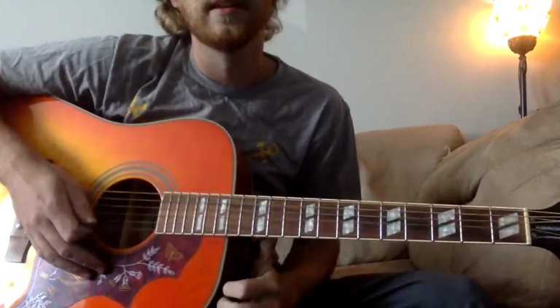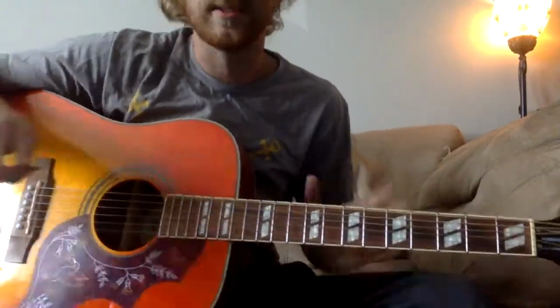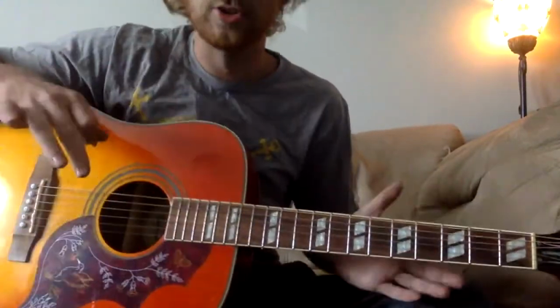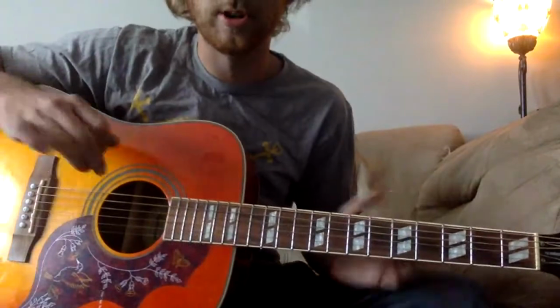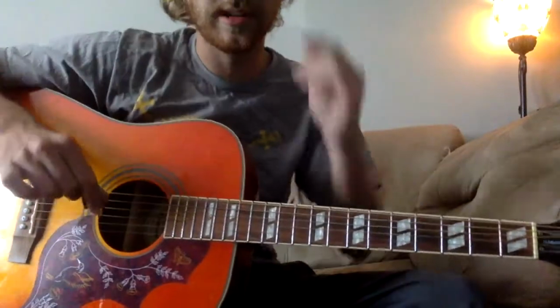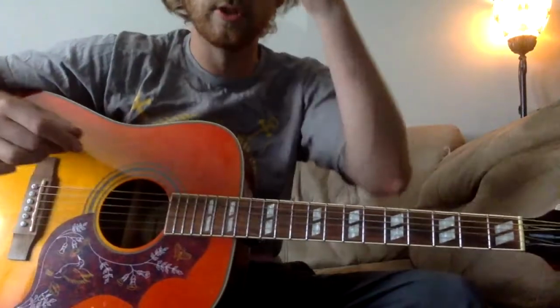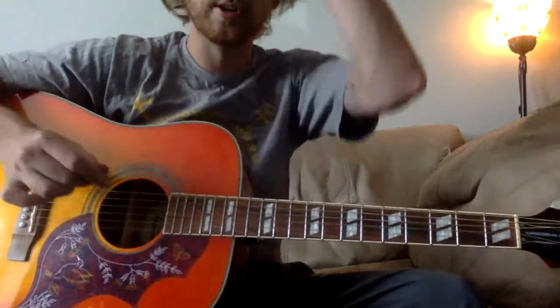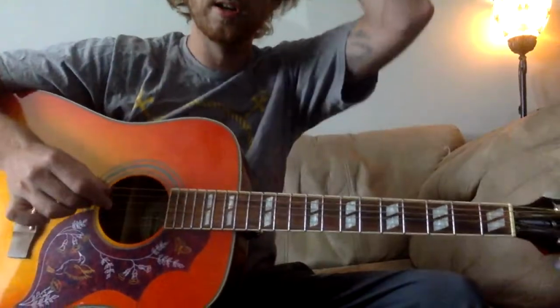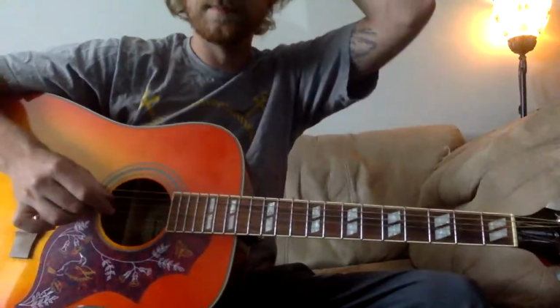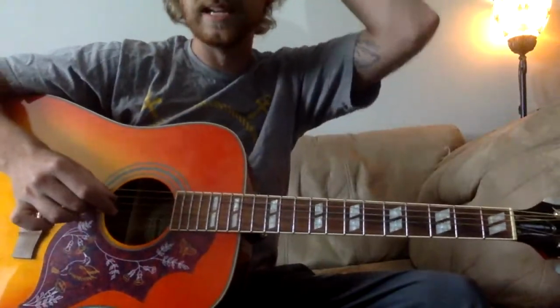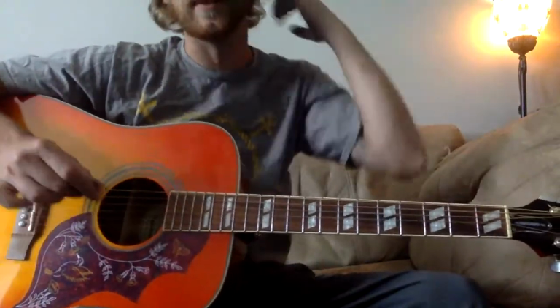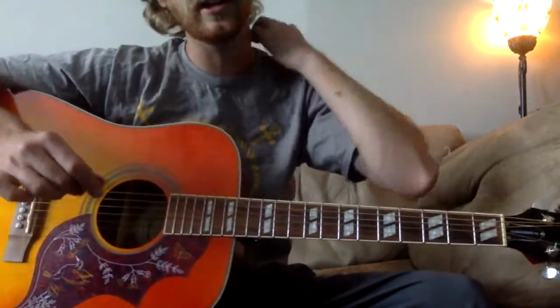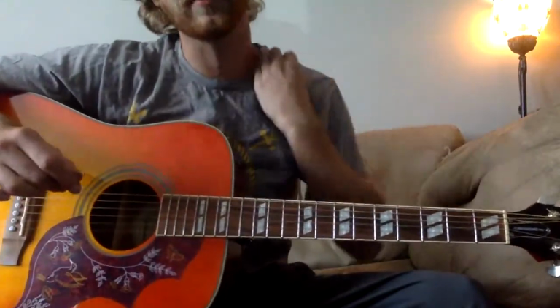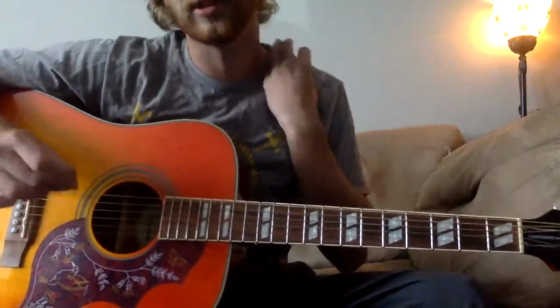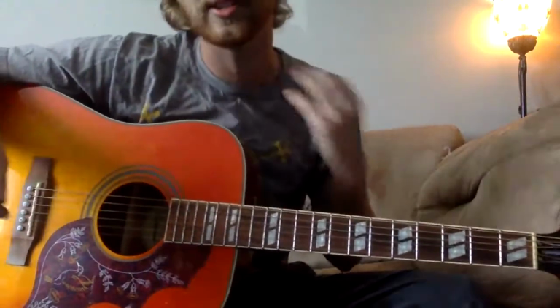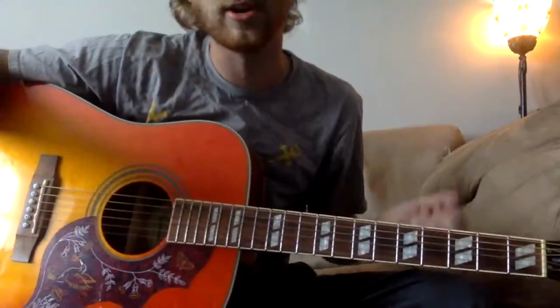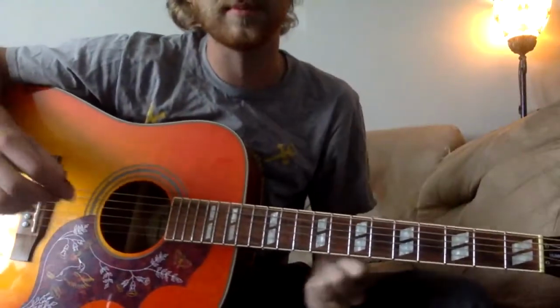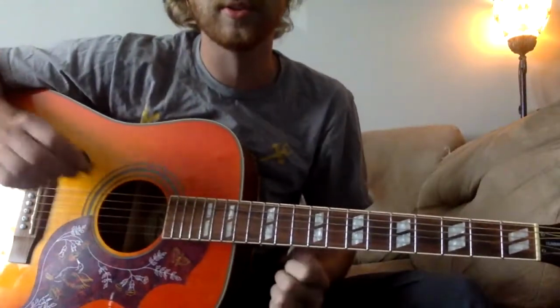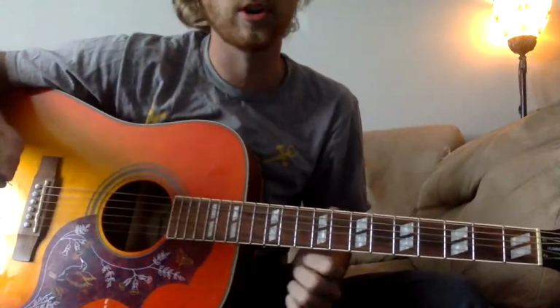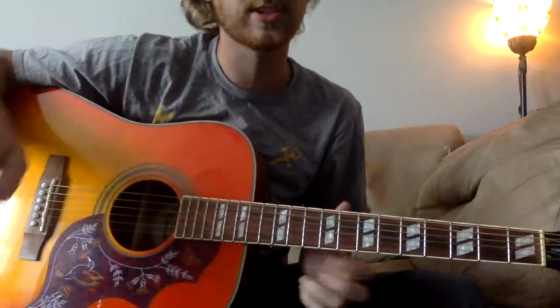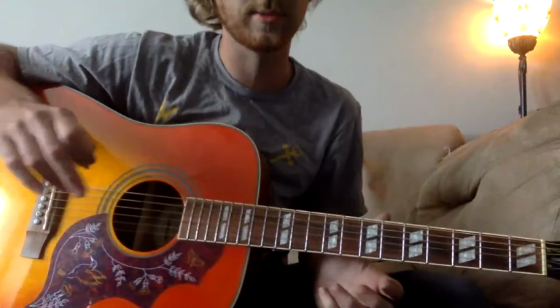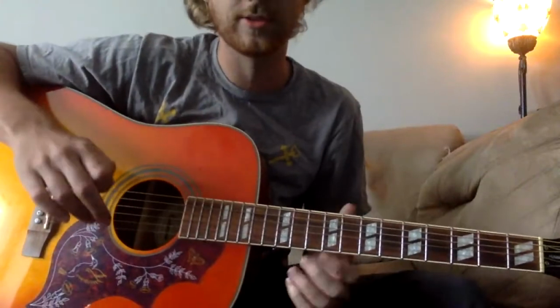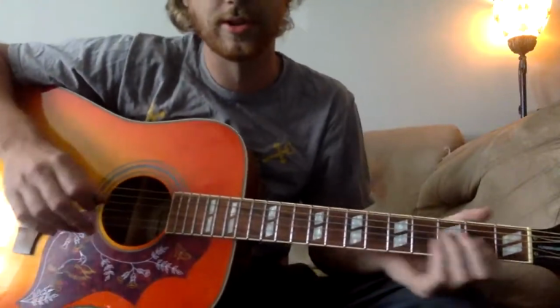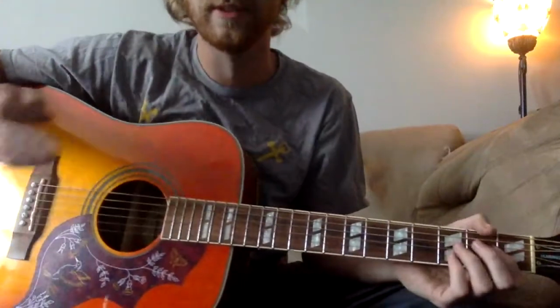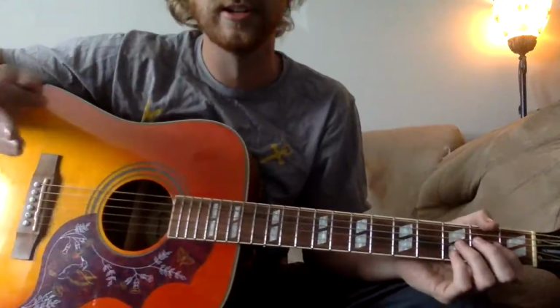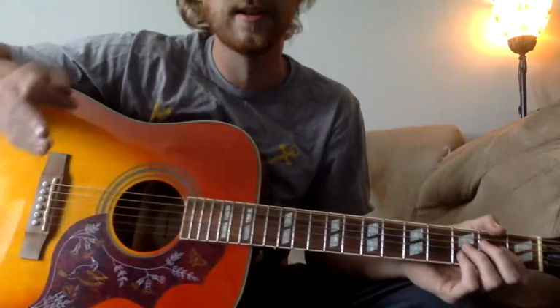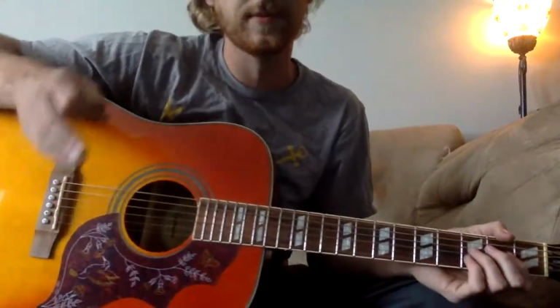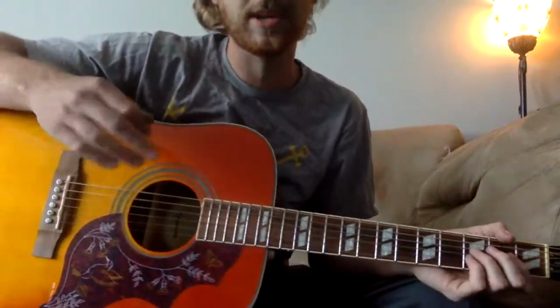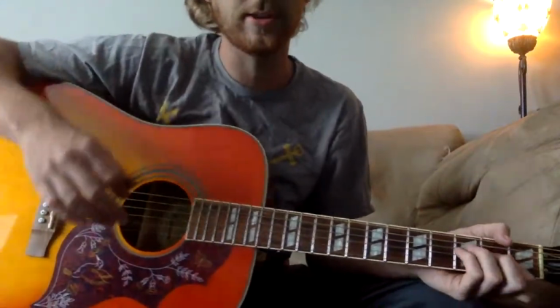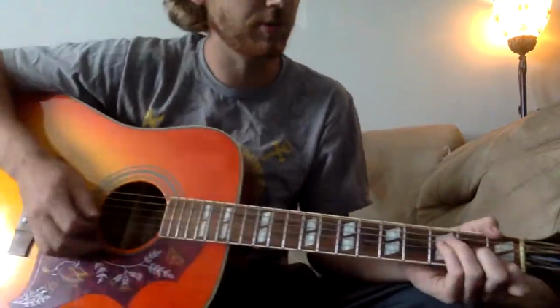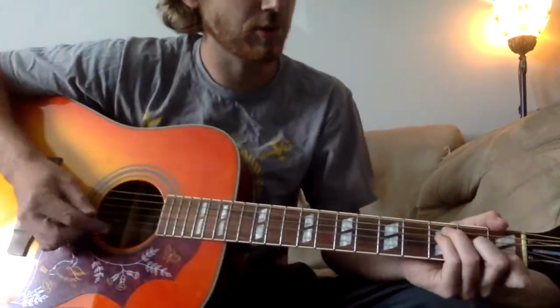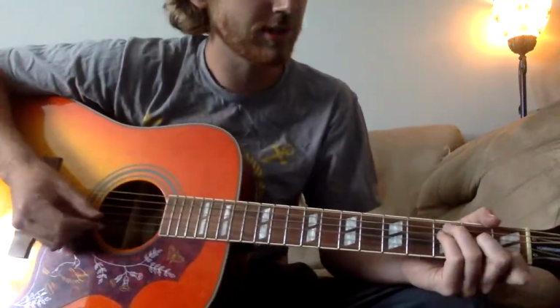This is the intro part and the verse part. If you're learning to sing along with it, the words to this one are very spaced out equally with your chord changes.